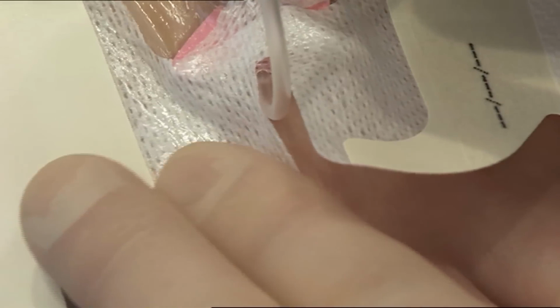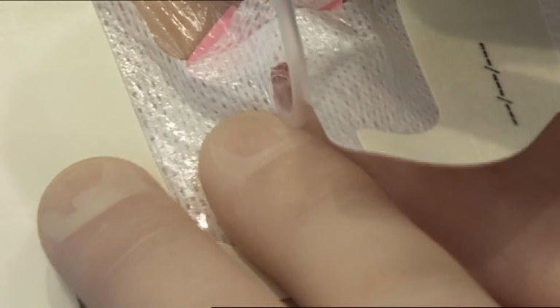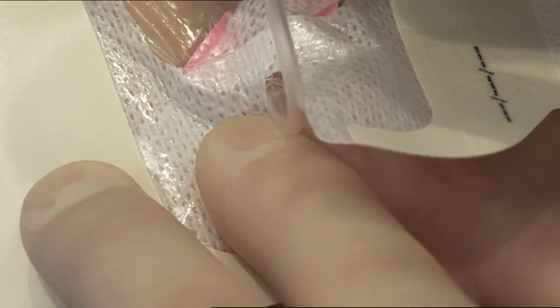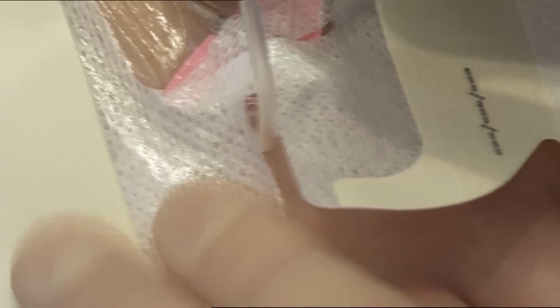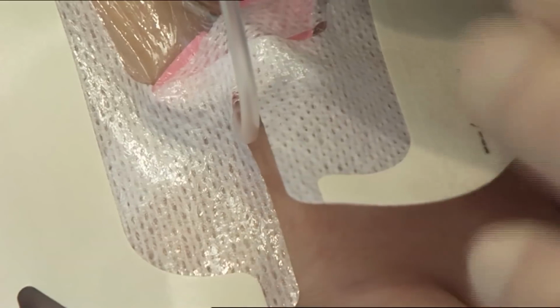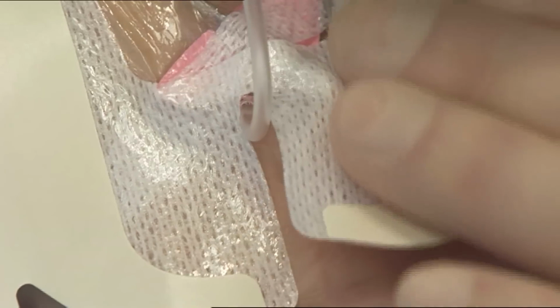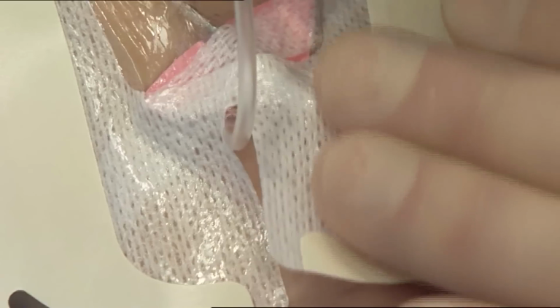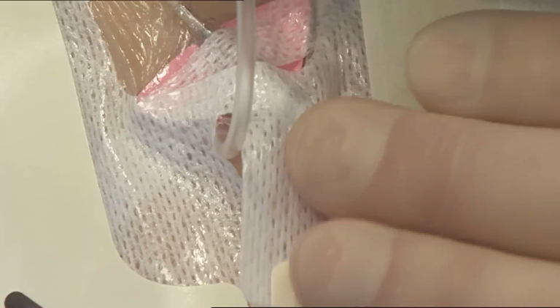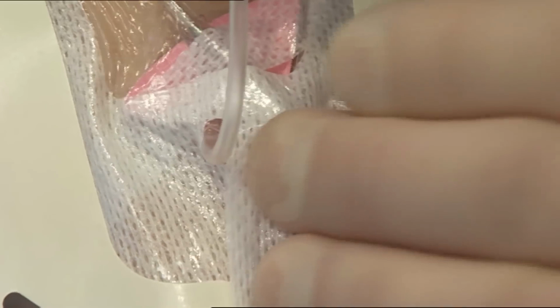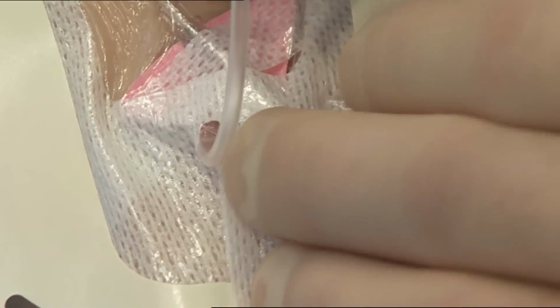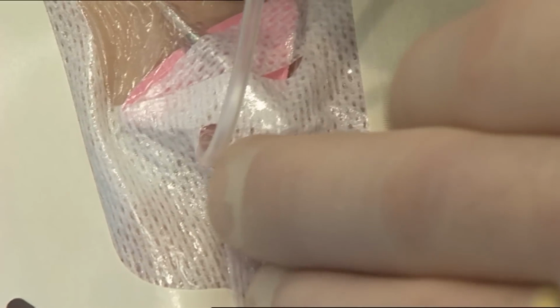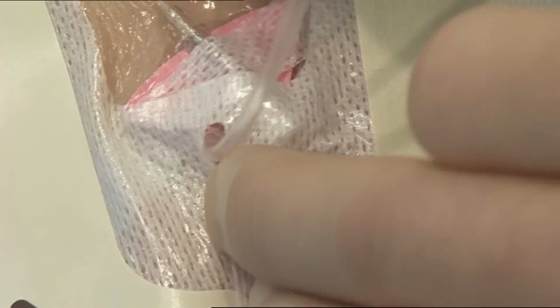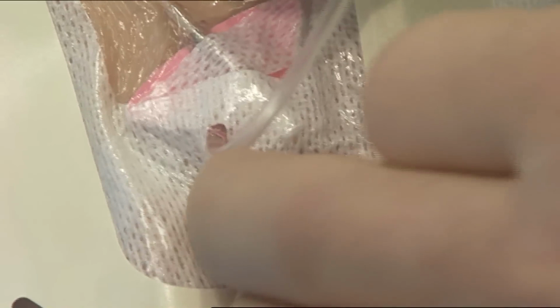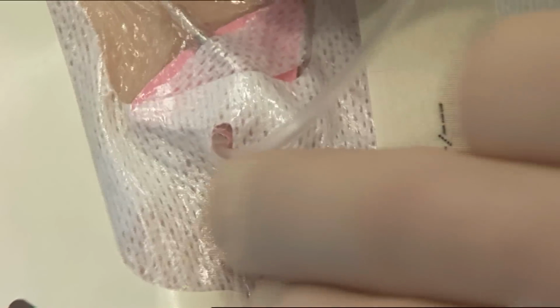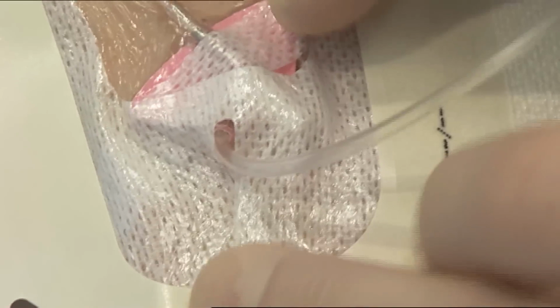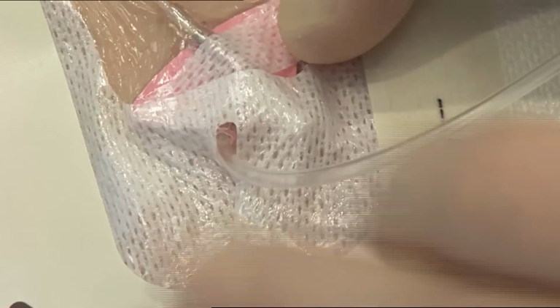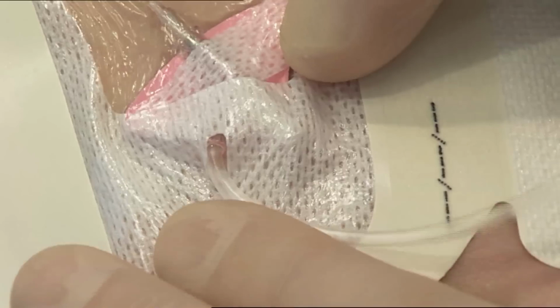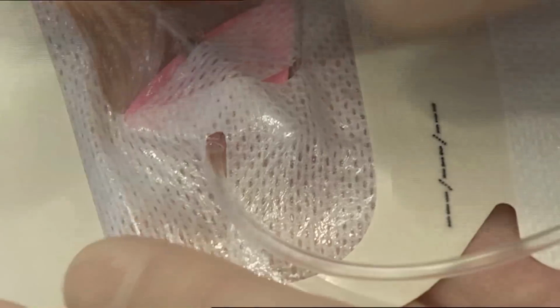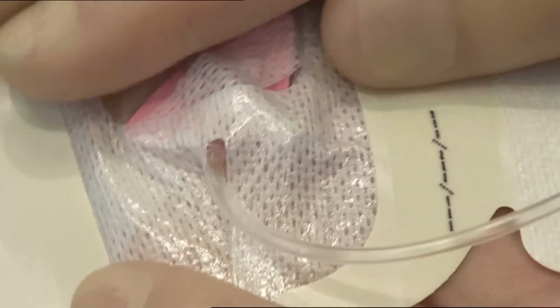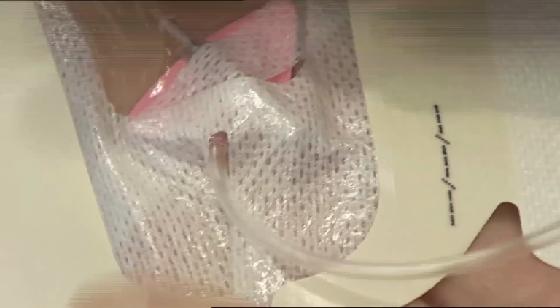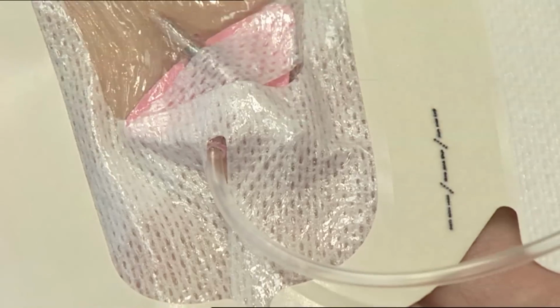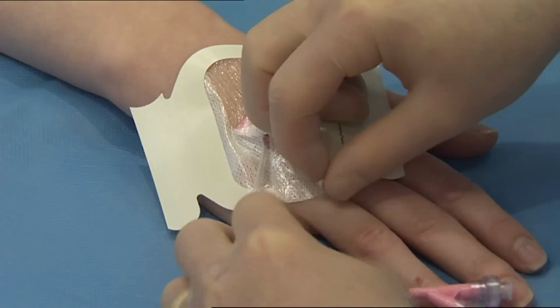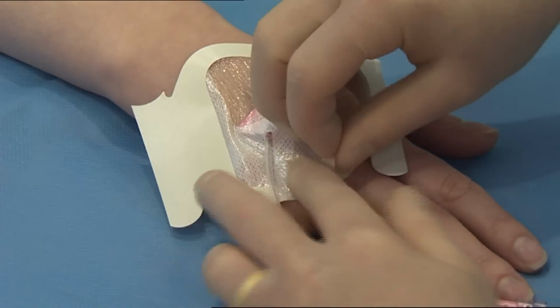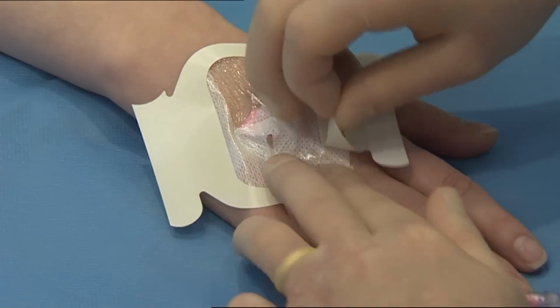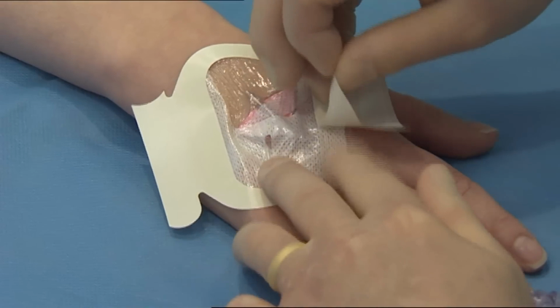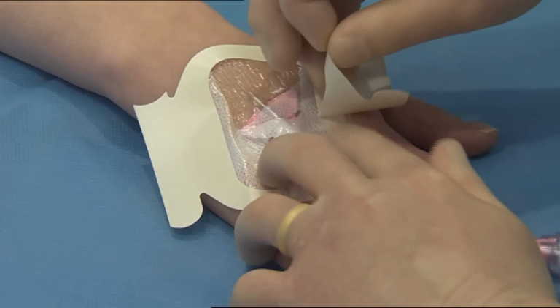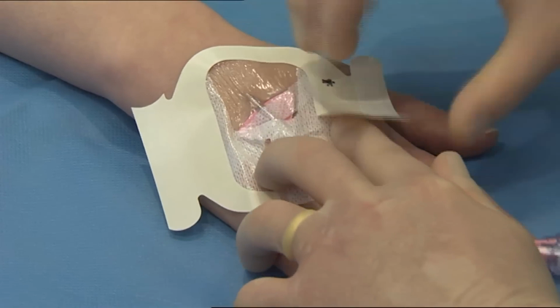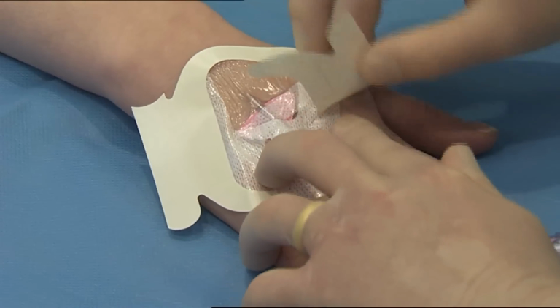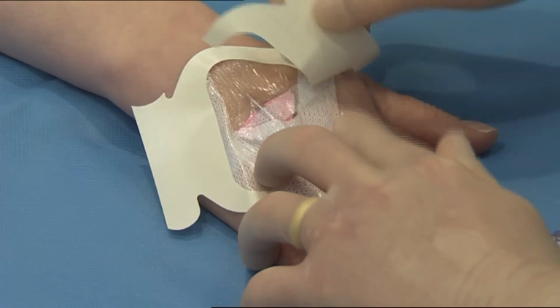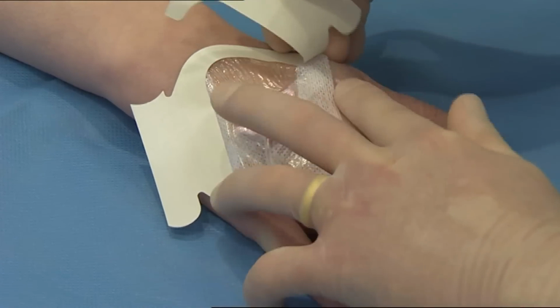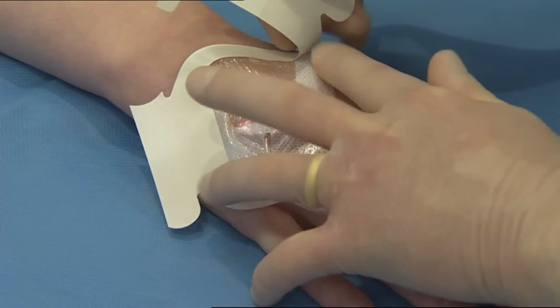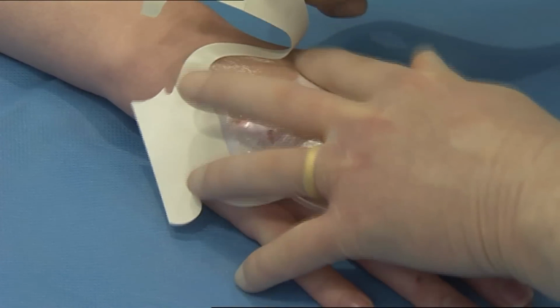Cross over the soft cloth sections under the catheter hub. Remove the paper frame, smoothing the dressing edges to increase adhesion.